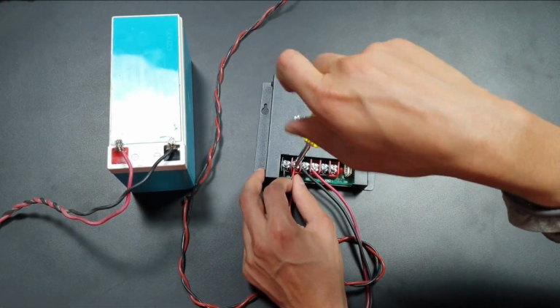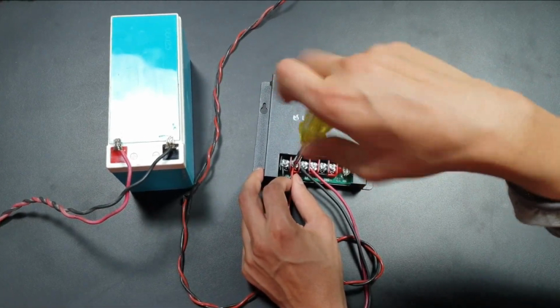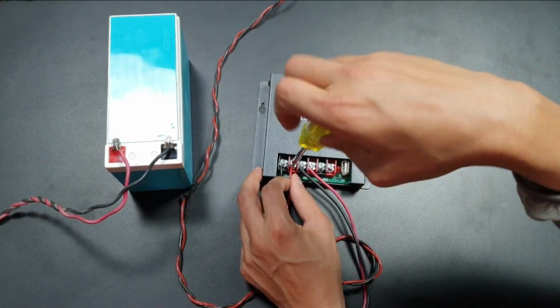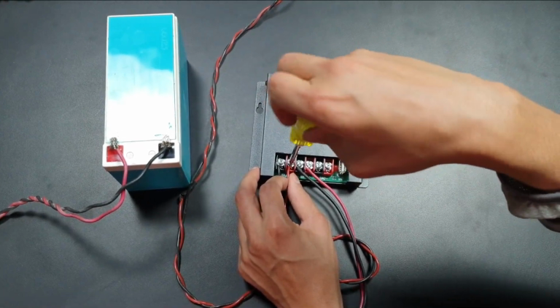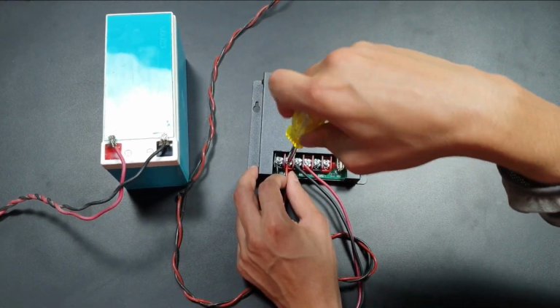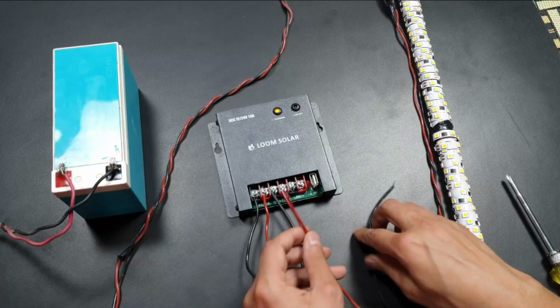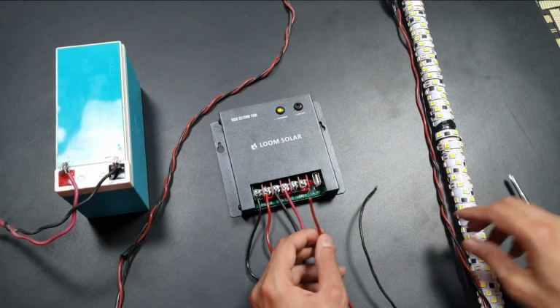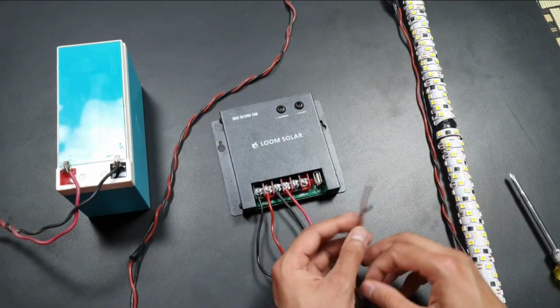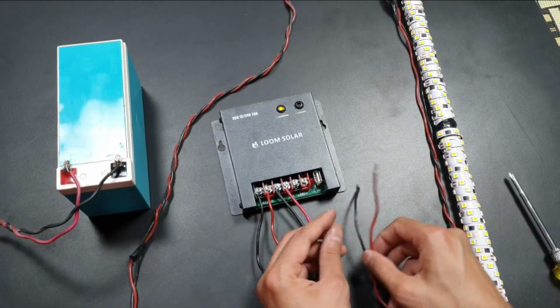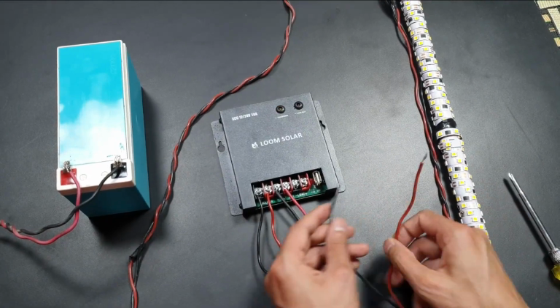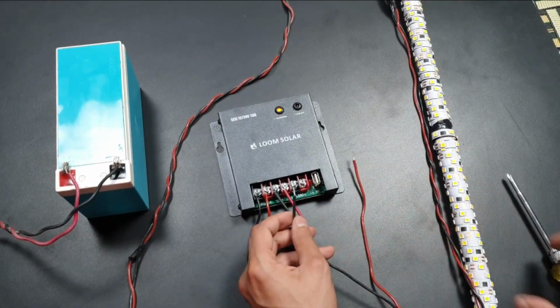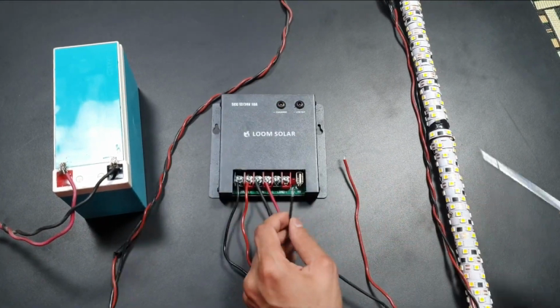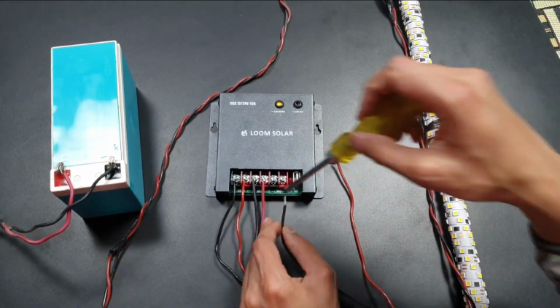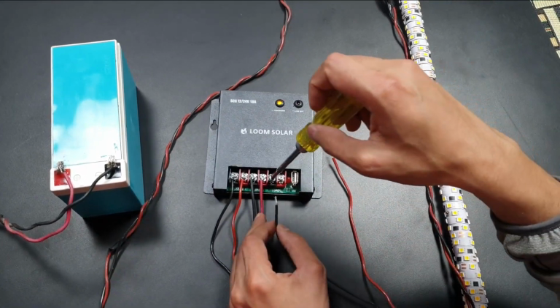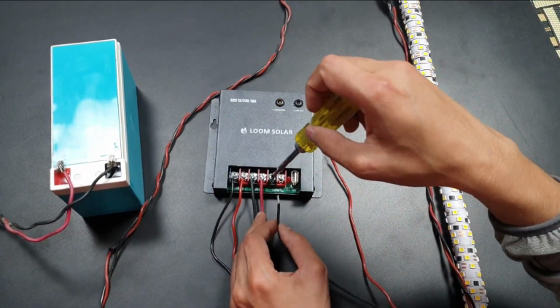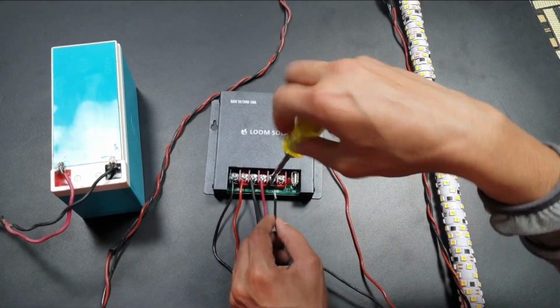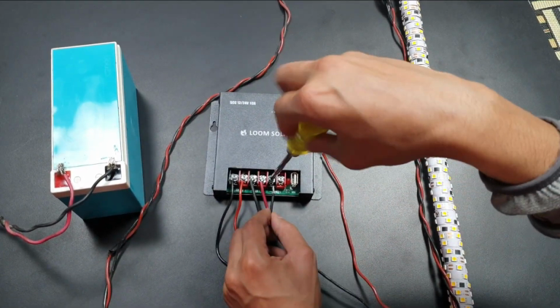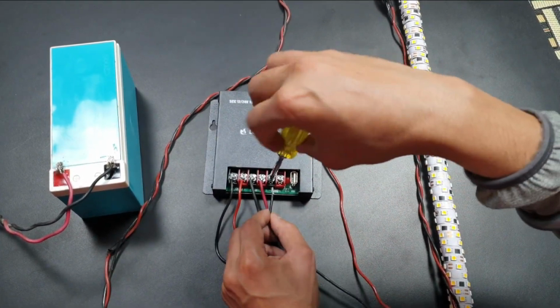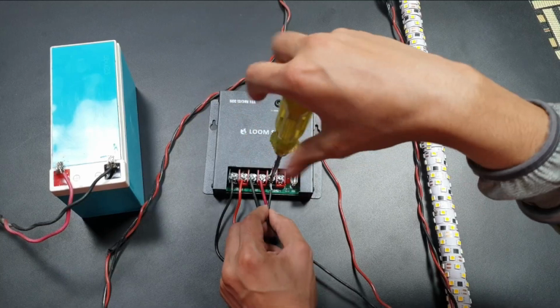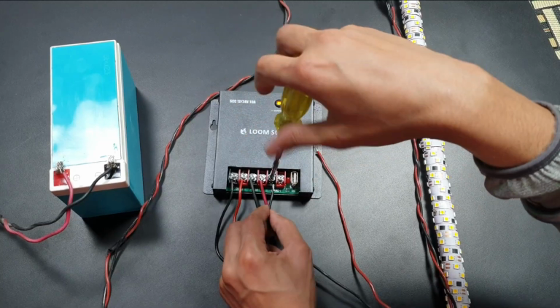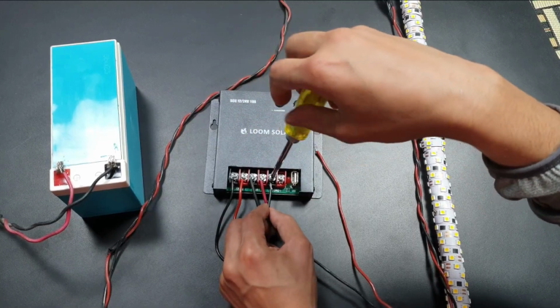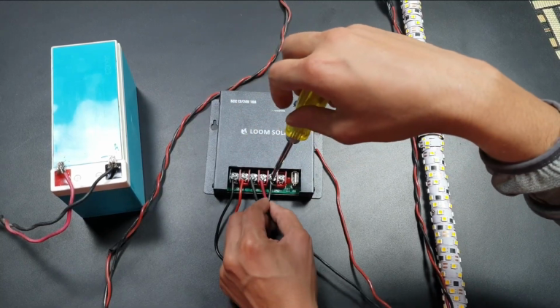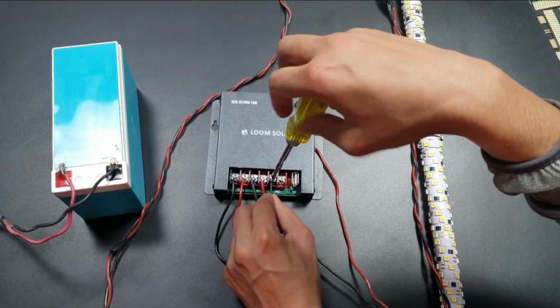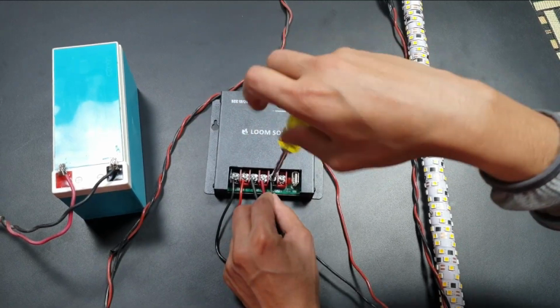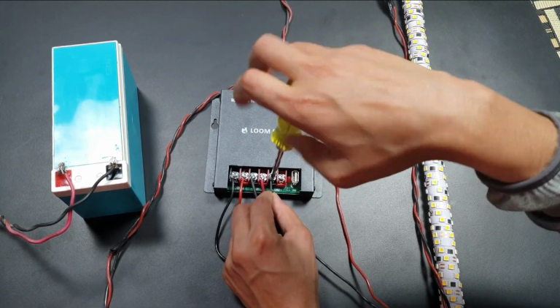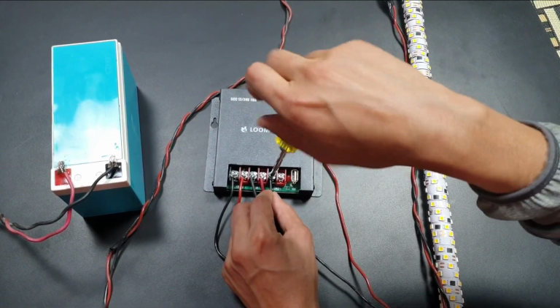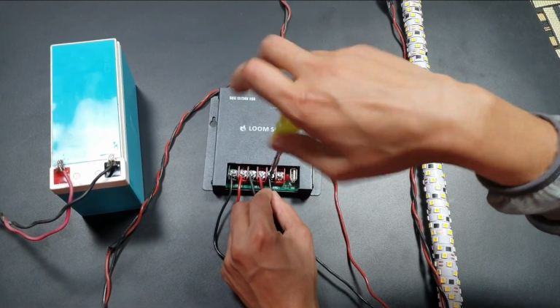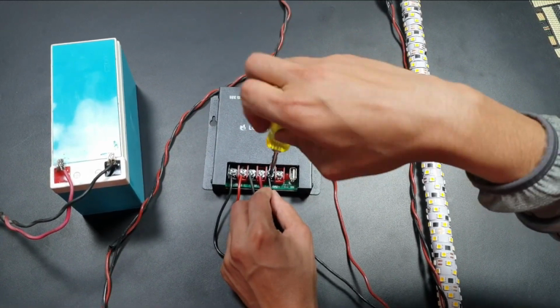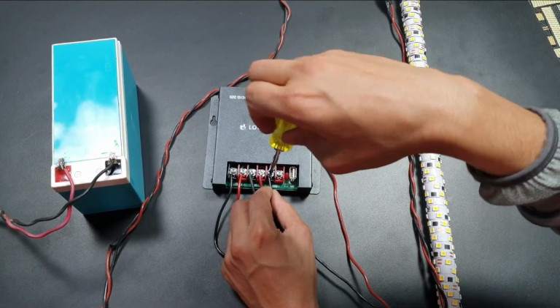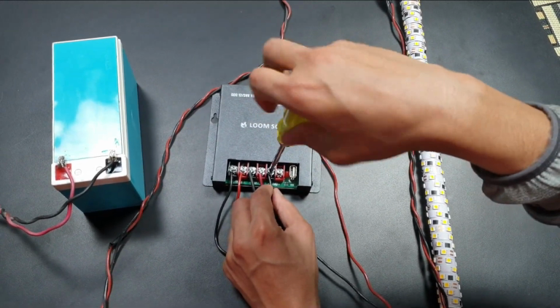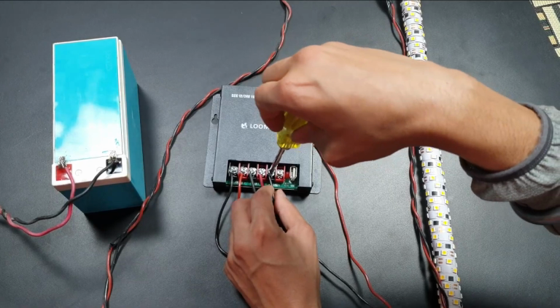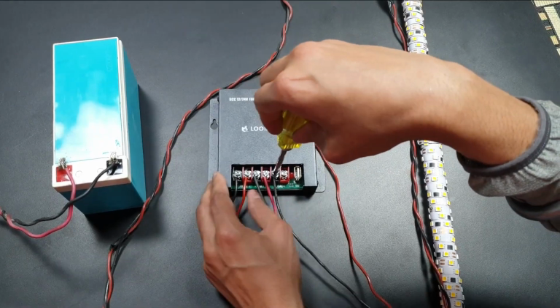Then we connect the load. For this demonstration I connected a 12 volt LED strip and a 12 volt DC fan. Also there is a USB port for mobile charging.